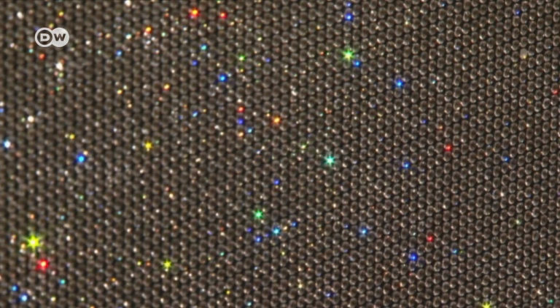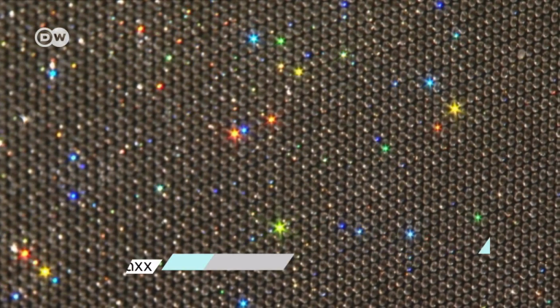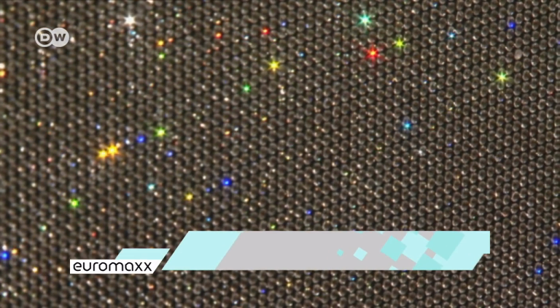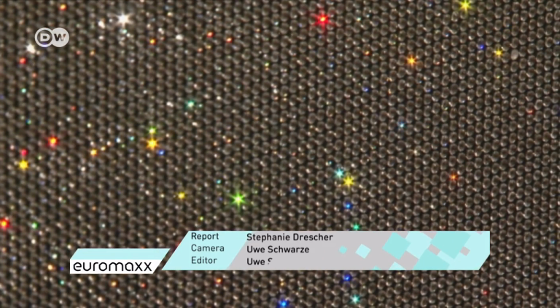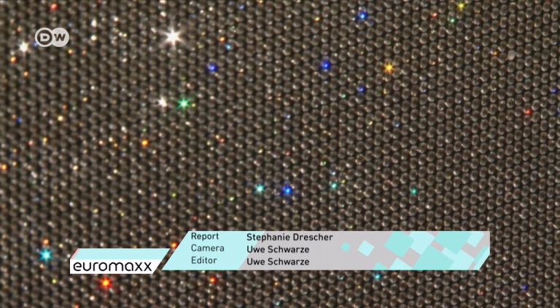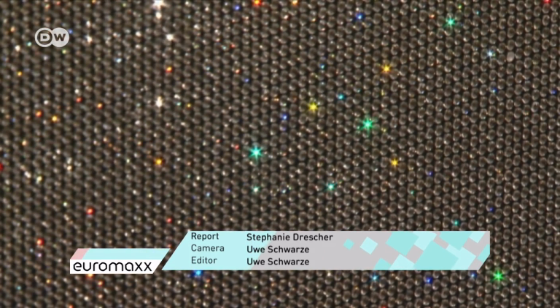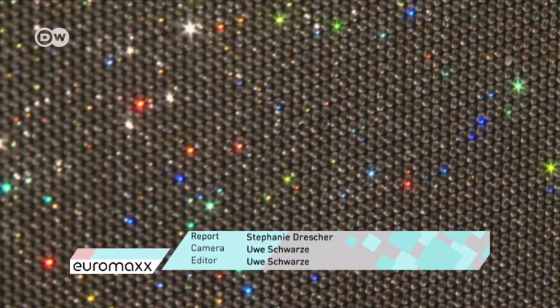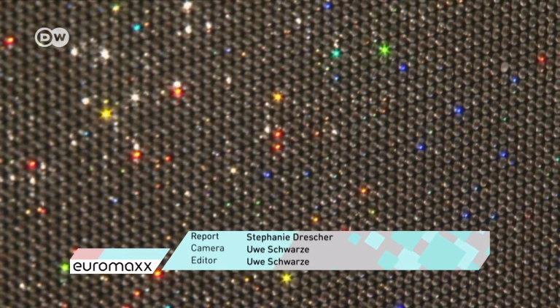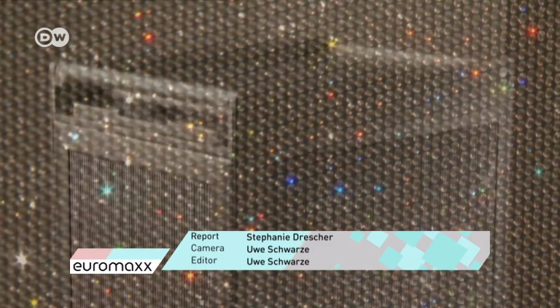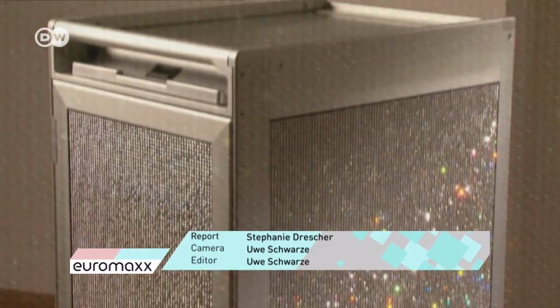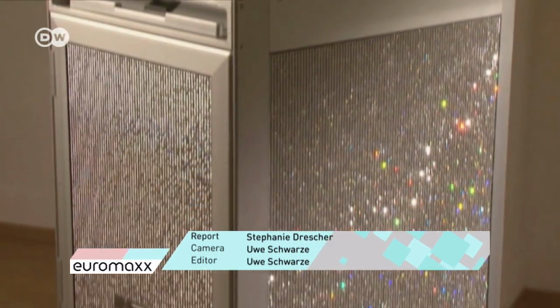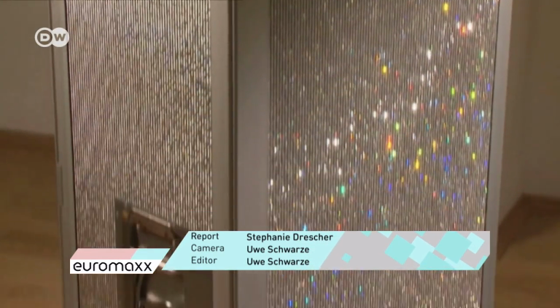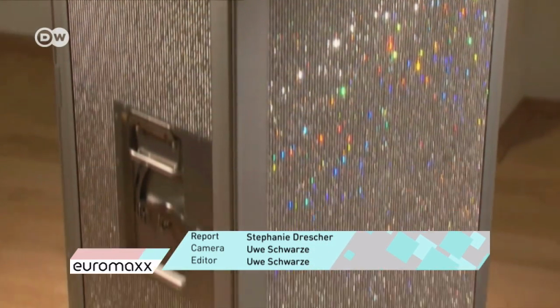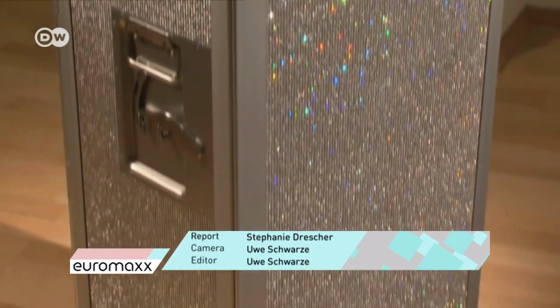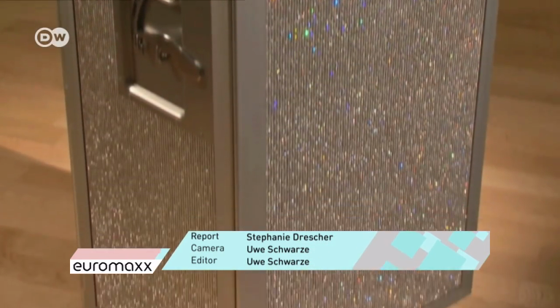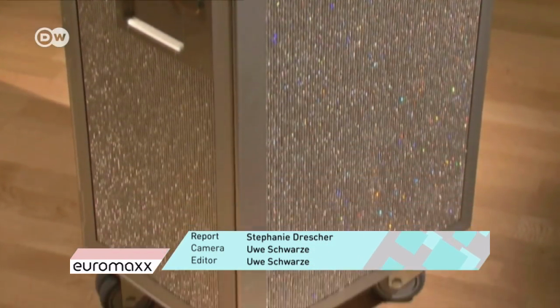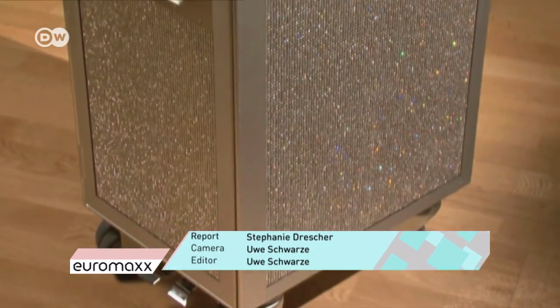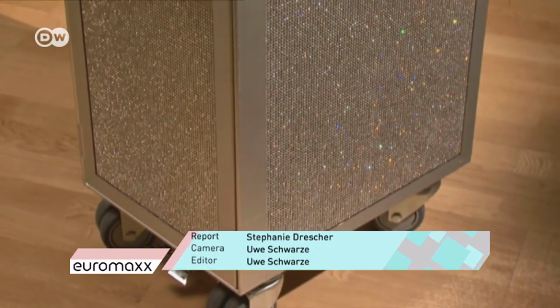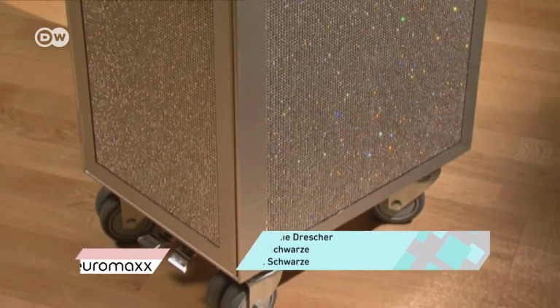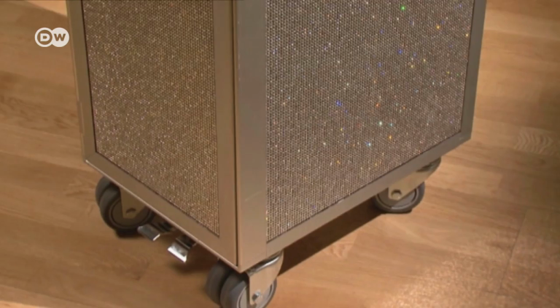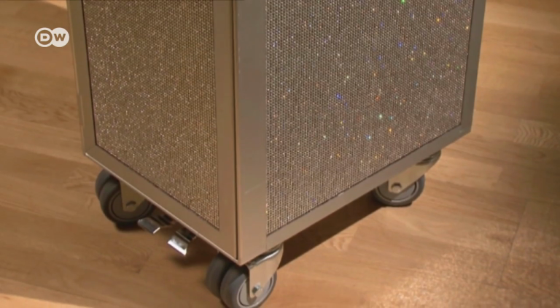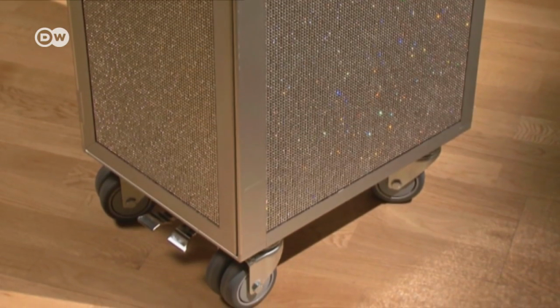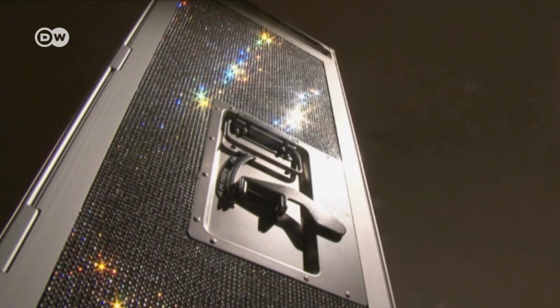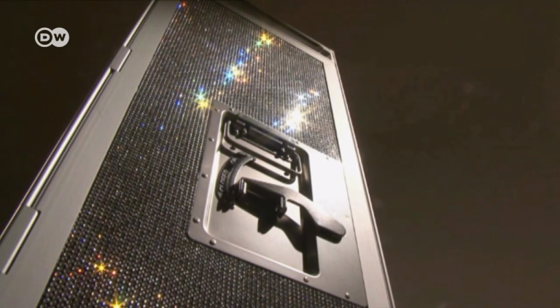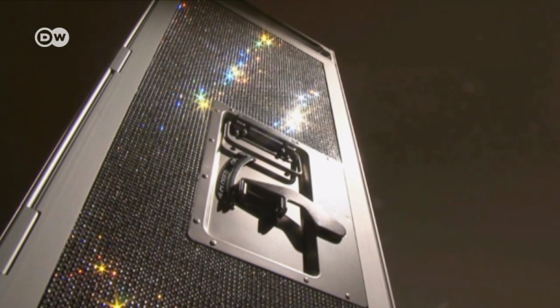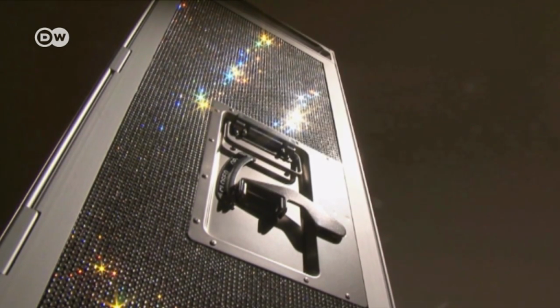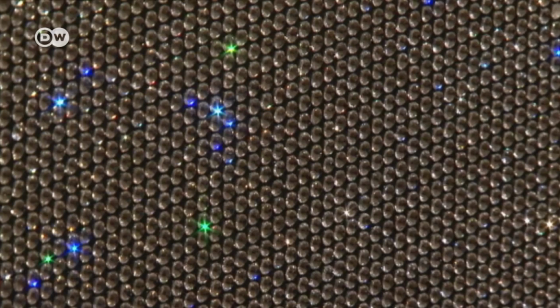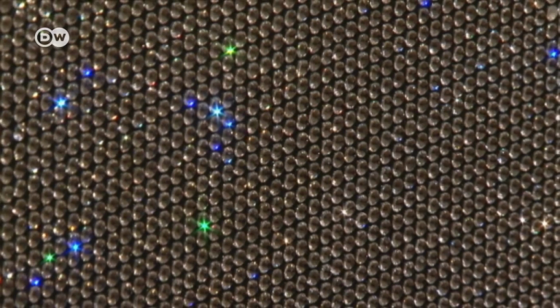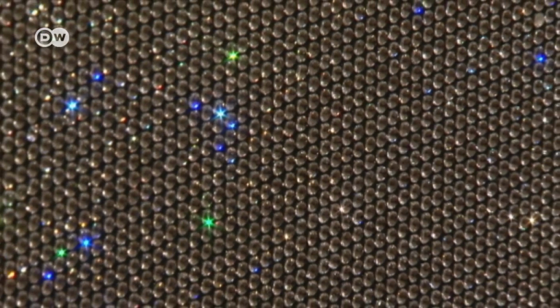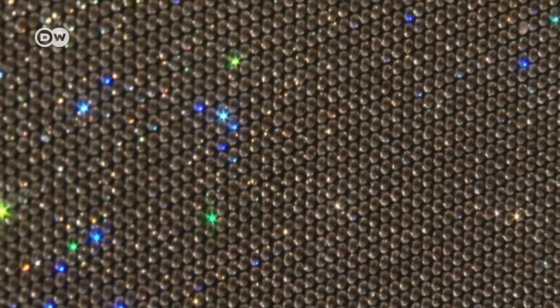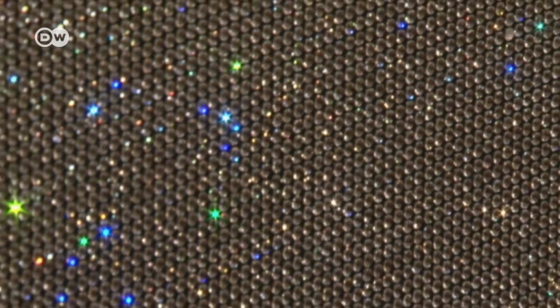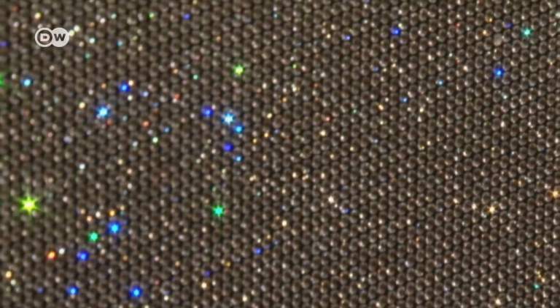Studded with 82,000 crystals, only the shape hints at the trolley's former incarnation. And at 28,000 euros, it's the priciest piece of furniture Peter Jorge Fischer has sold to date.